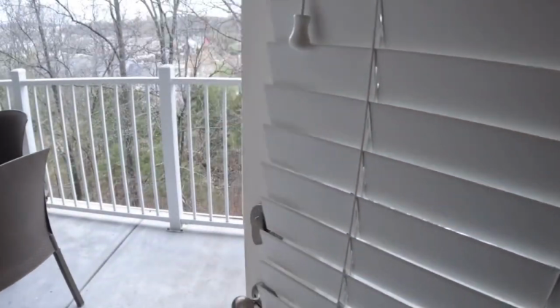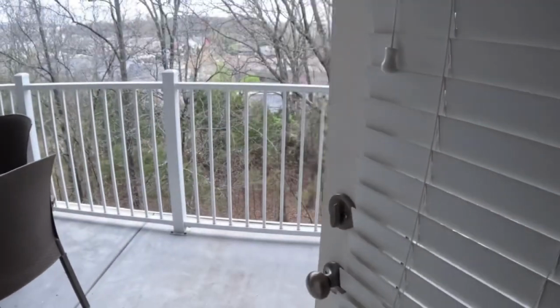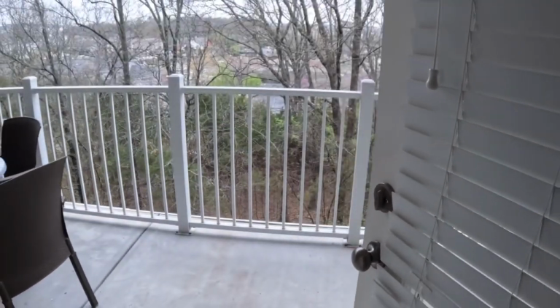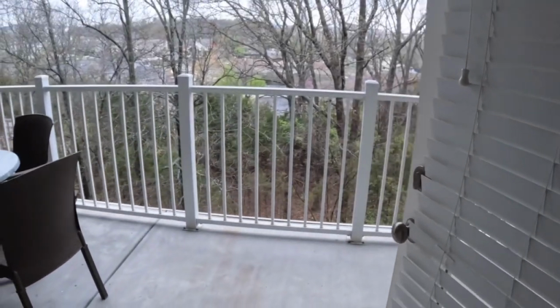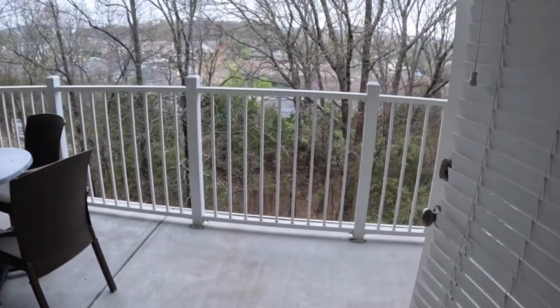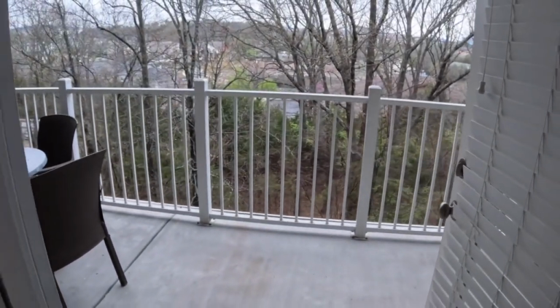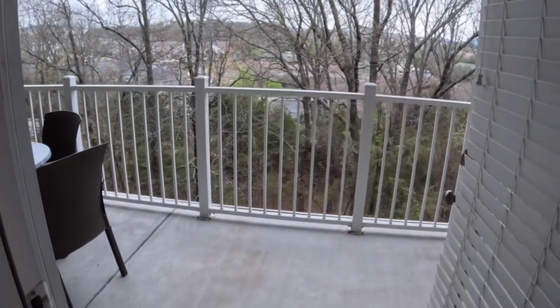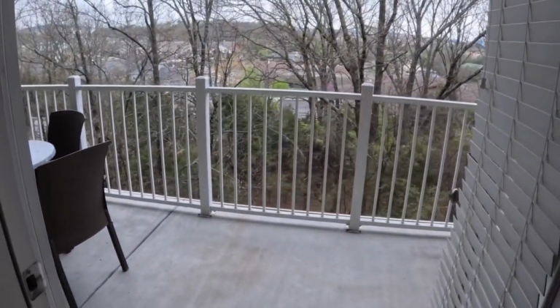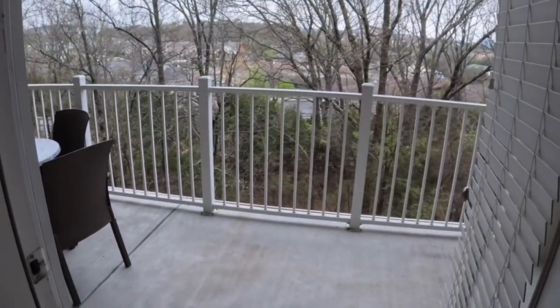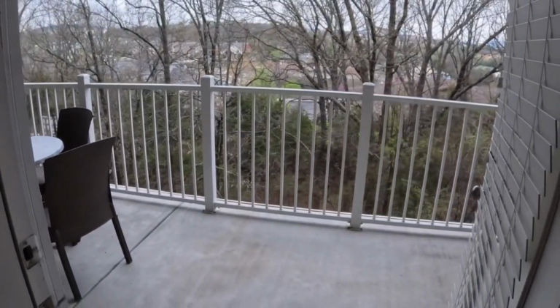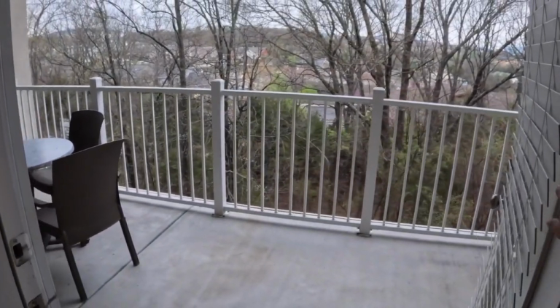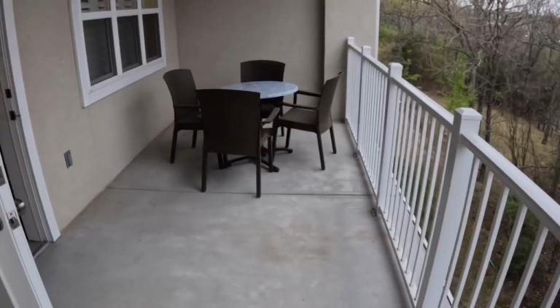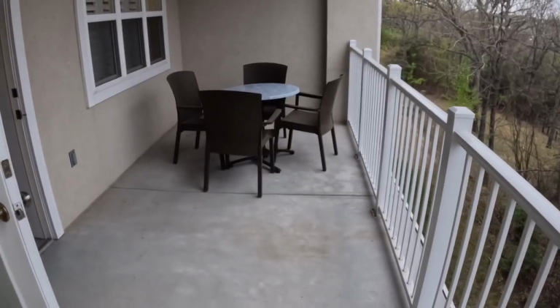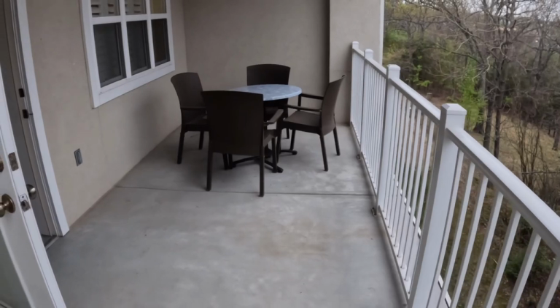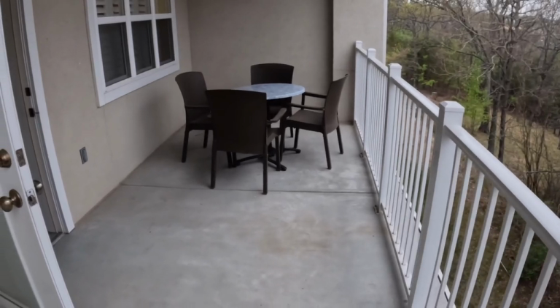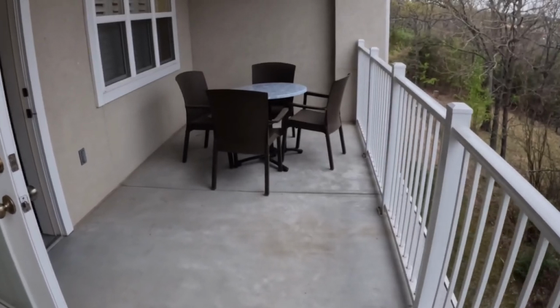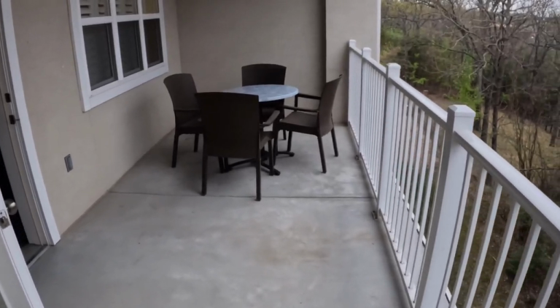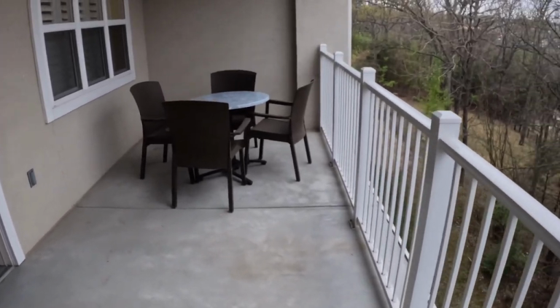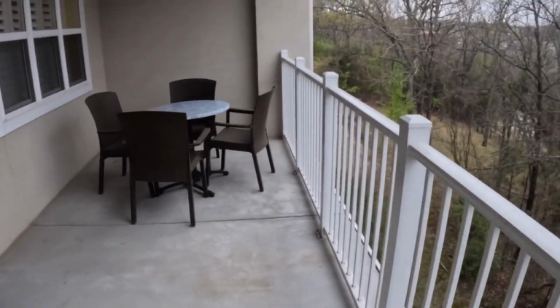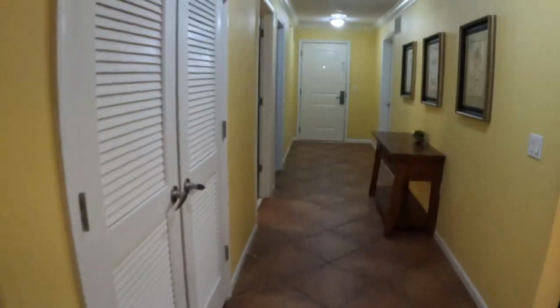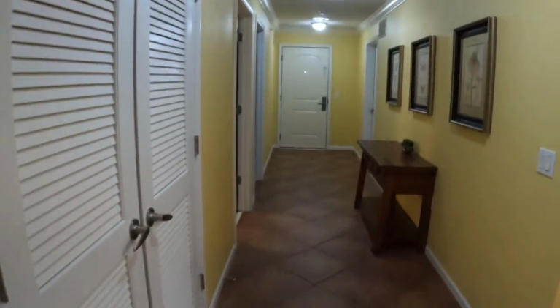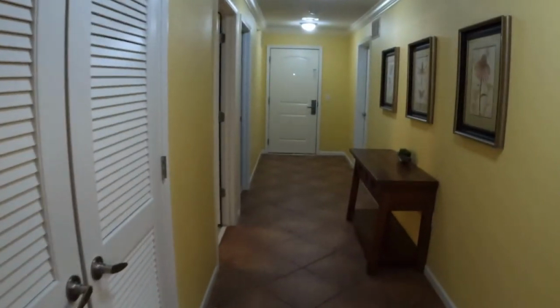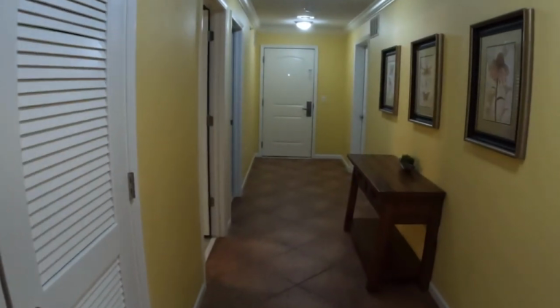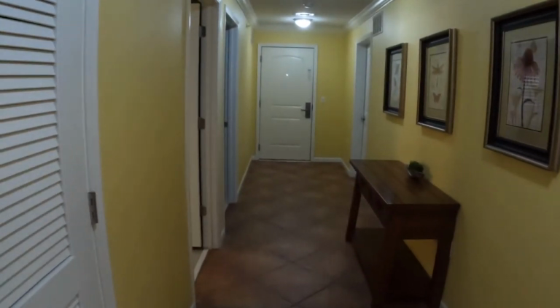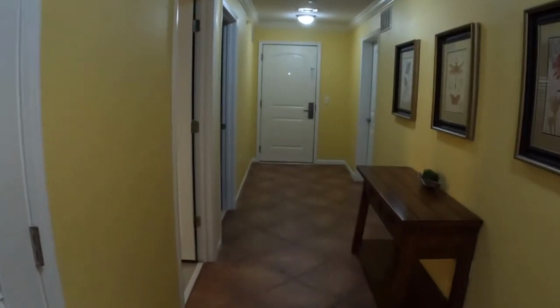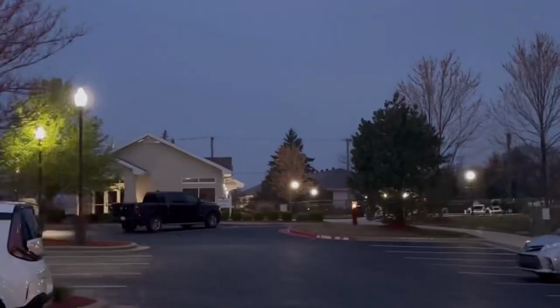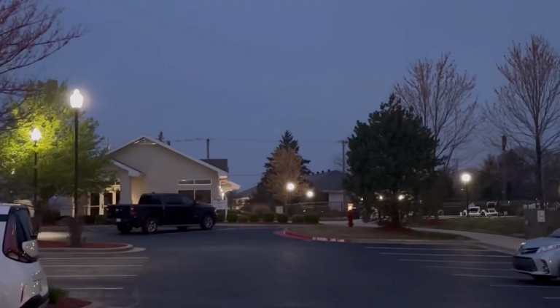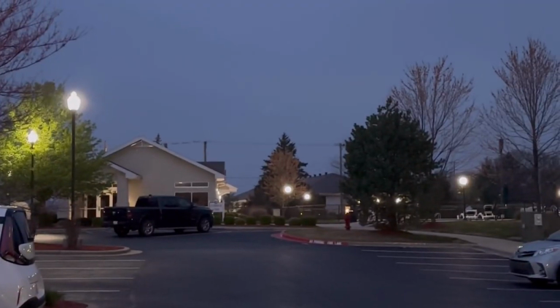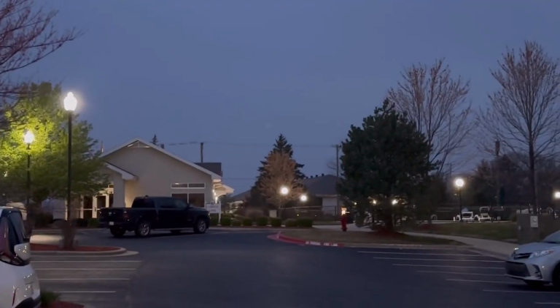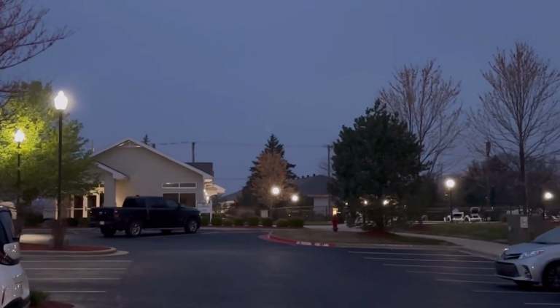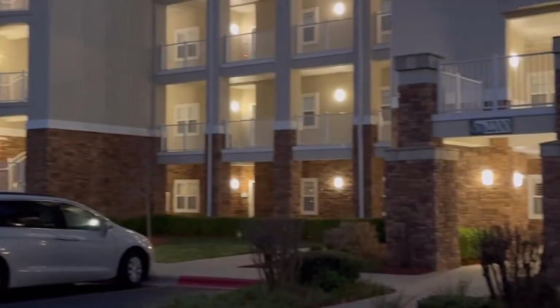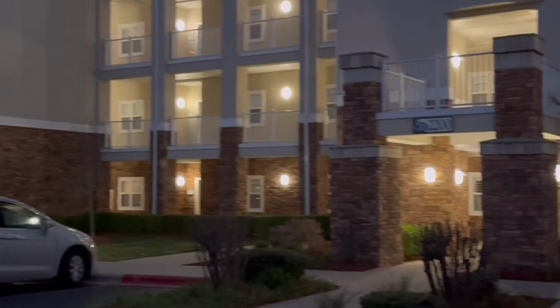Here's the balcony, and you can kind of see downtown from here. Let's go outside — there's the gym and the swimming pool.